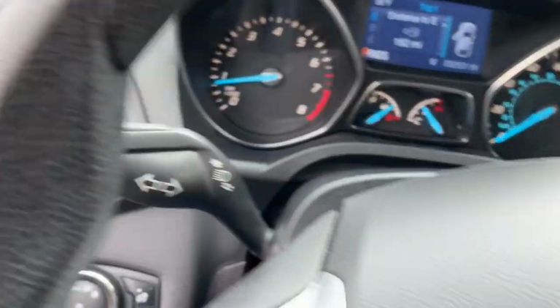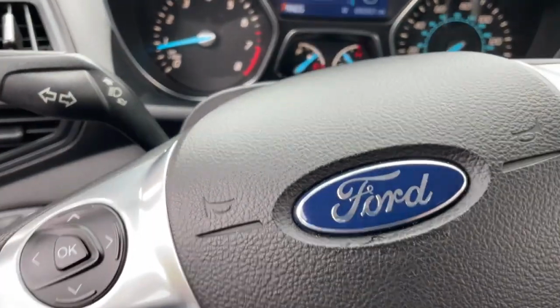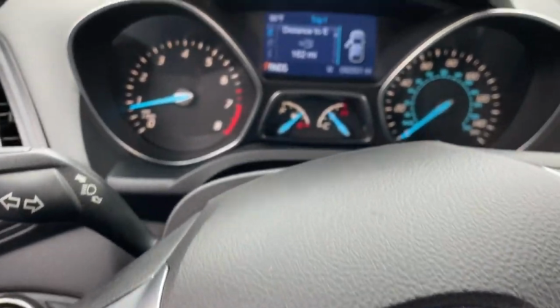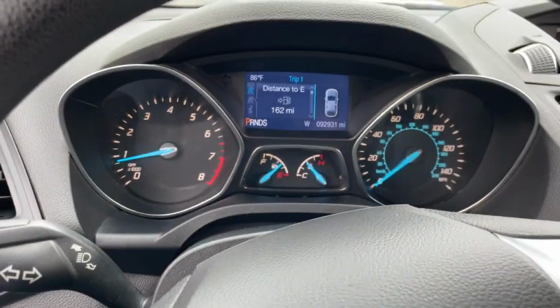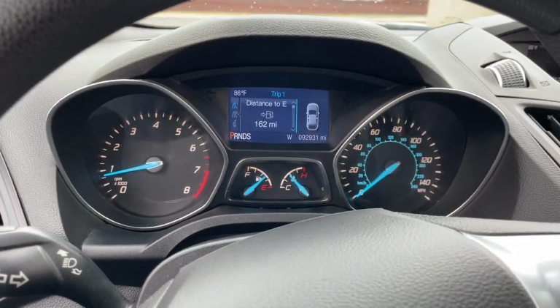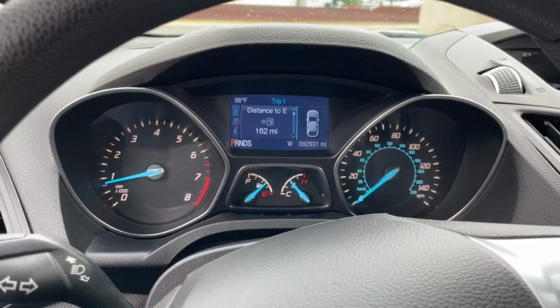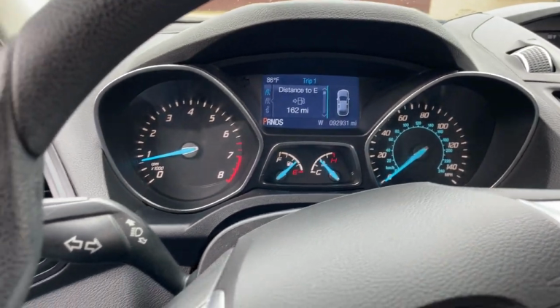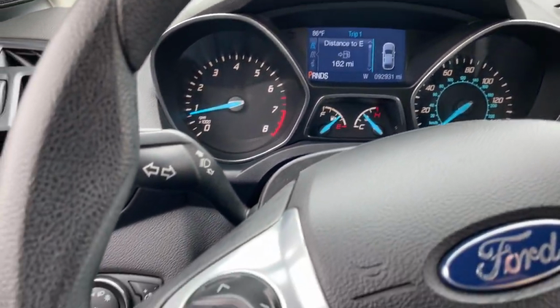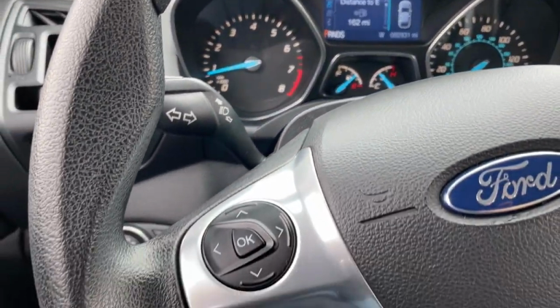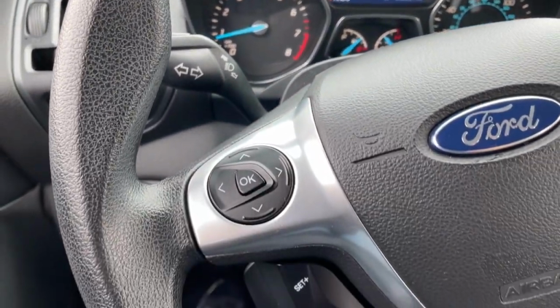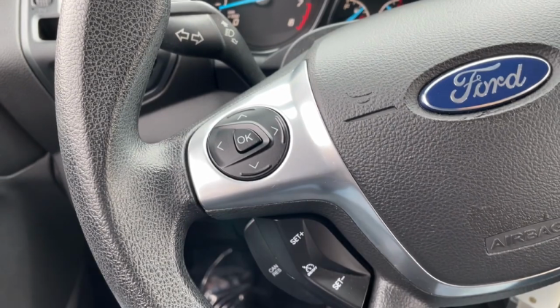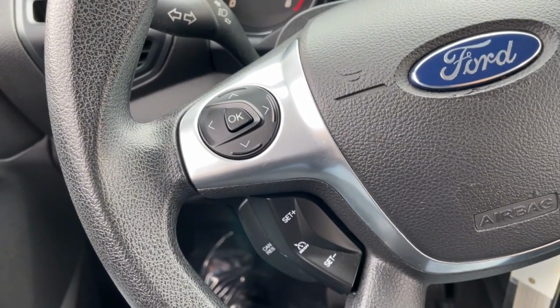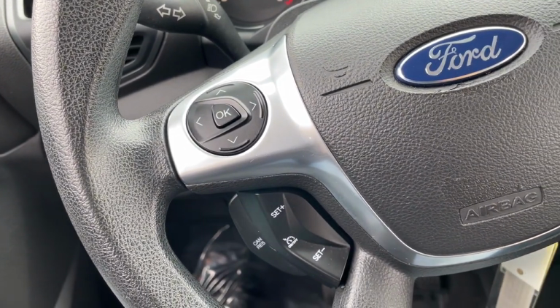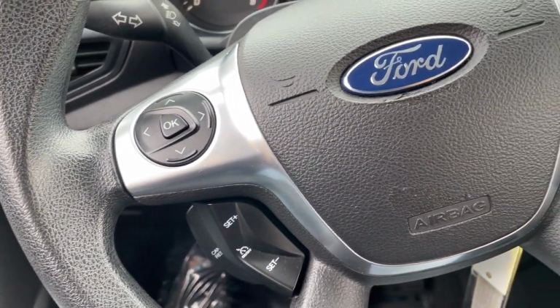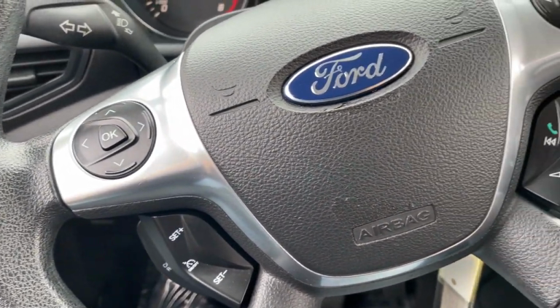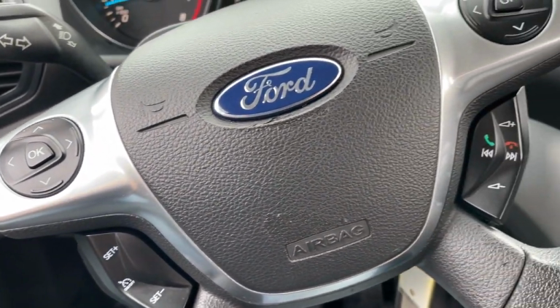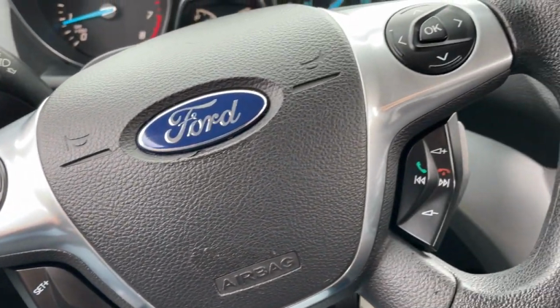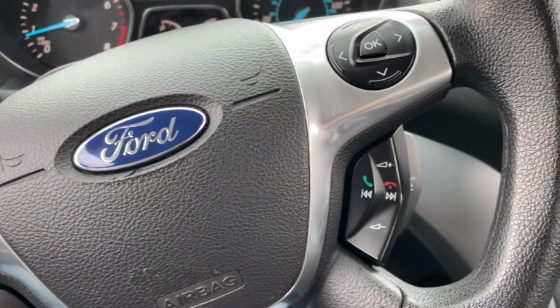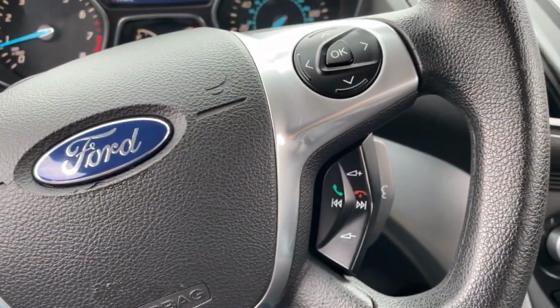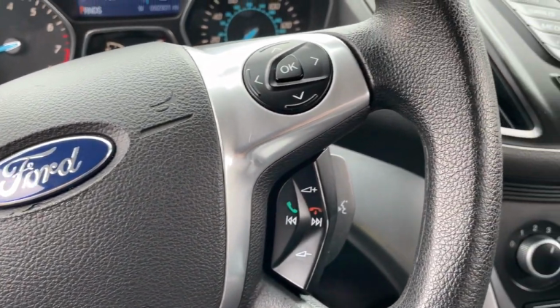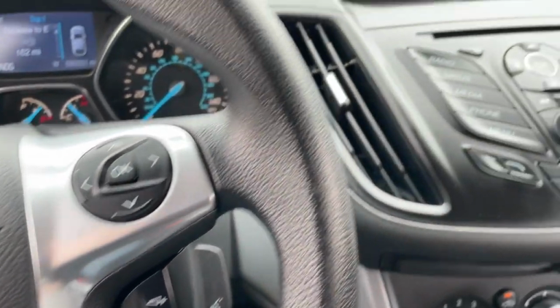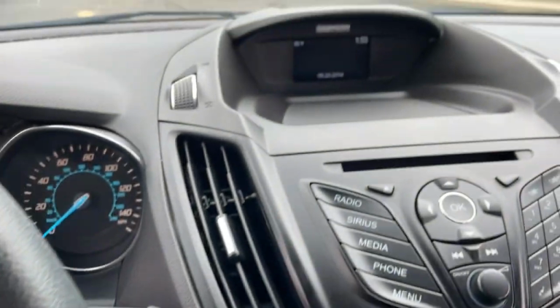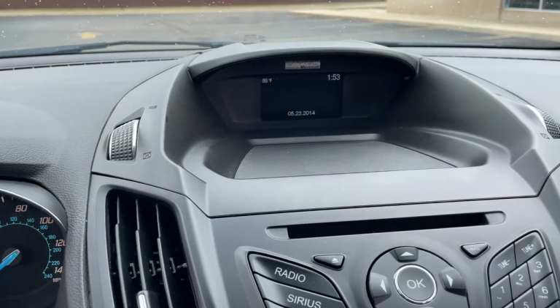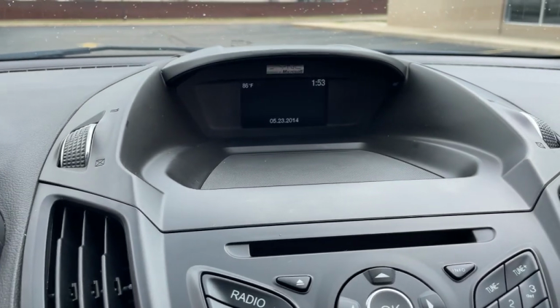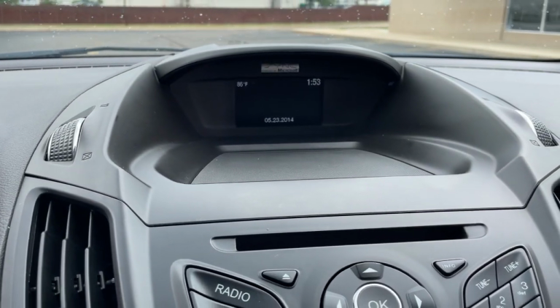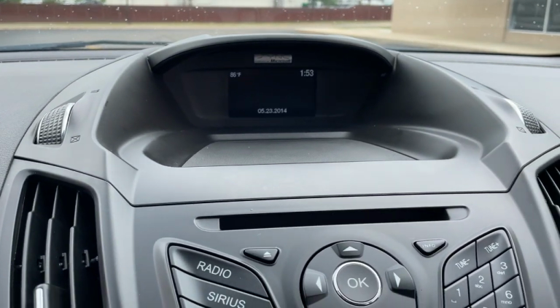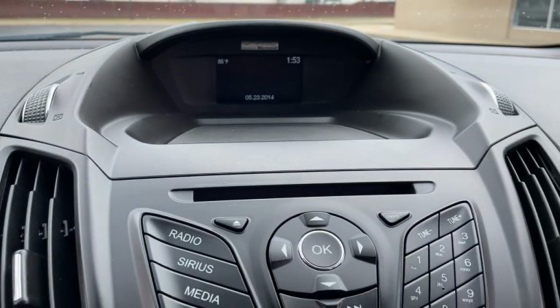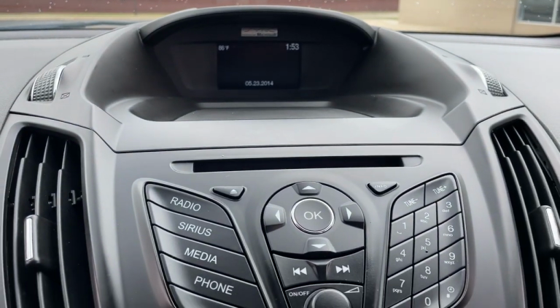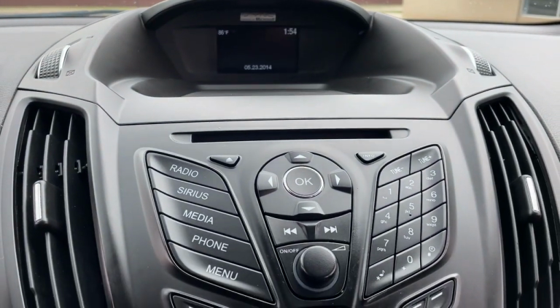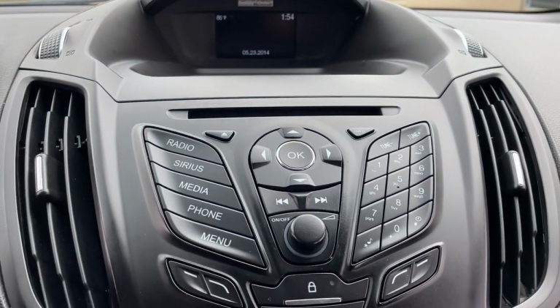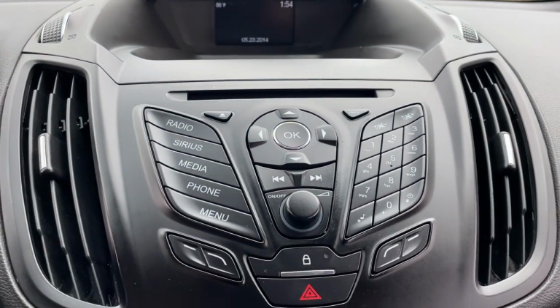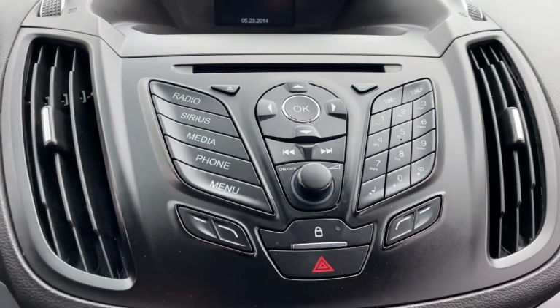Keyless entry, 4-cylinder engine, backup camera, satellite radio, iPod, MP3 input, fog lamps, power driver seat, aluminum wheels, electronic stability control, Bluetooth.